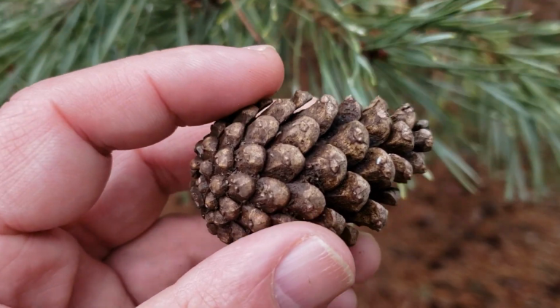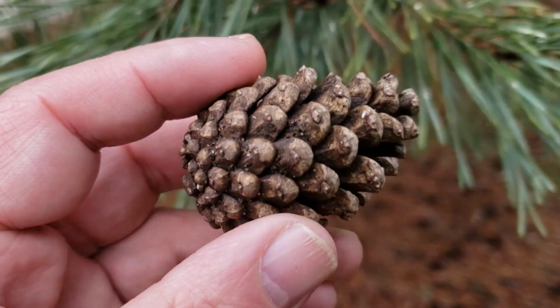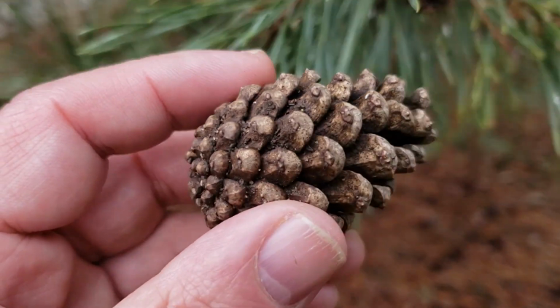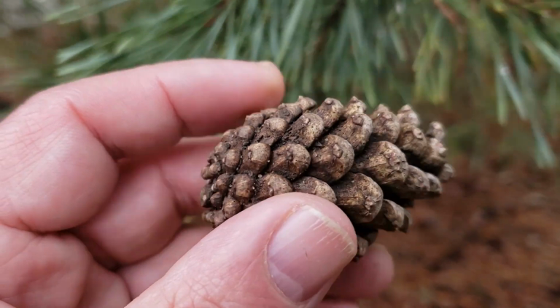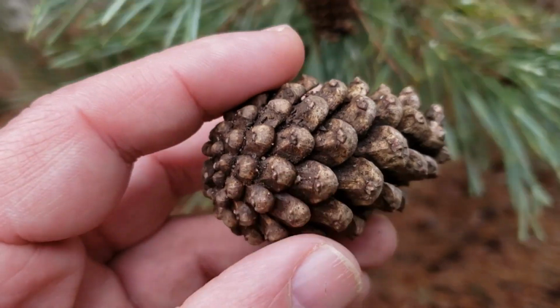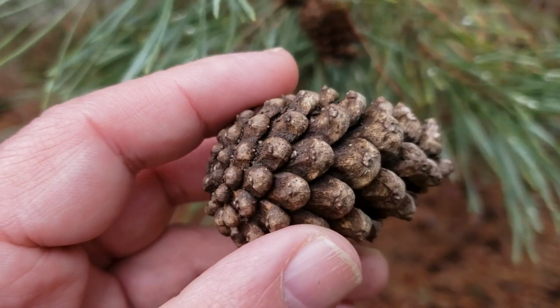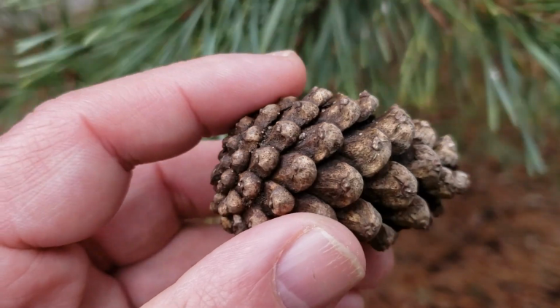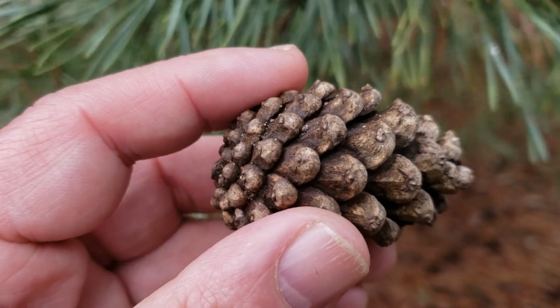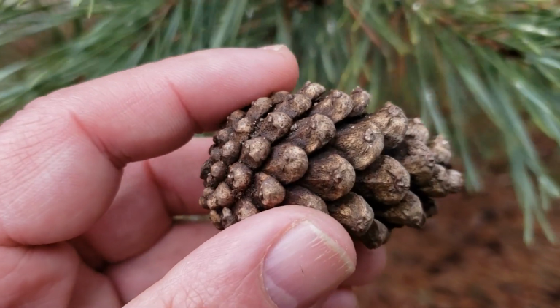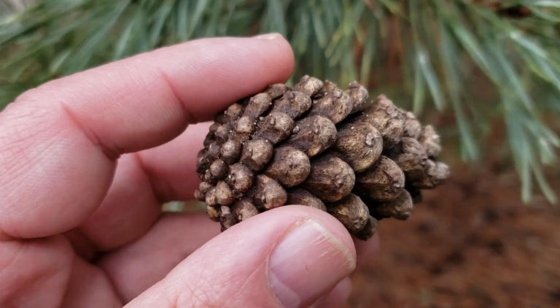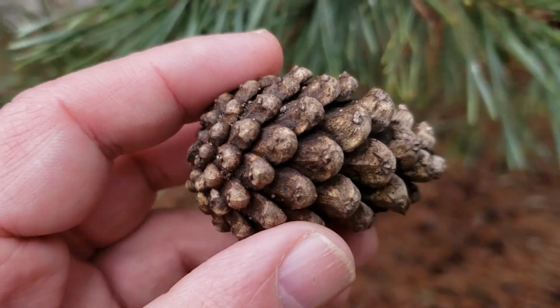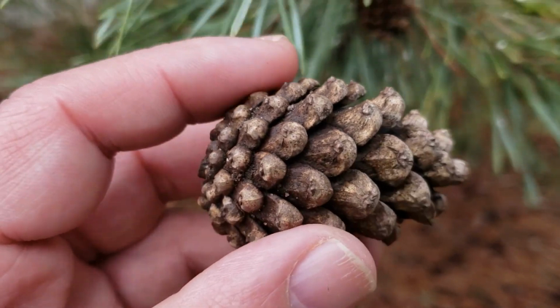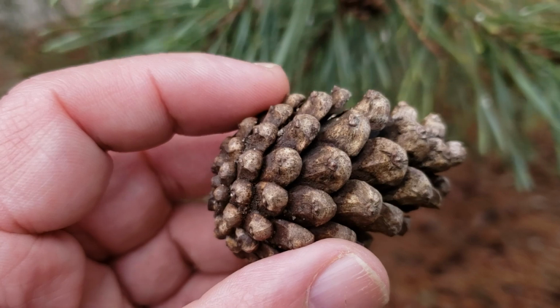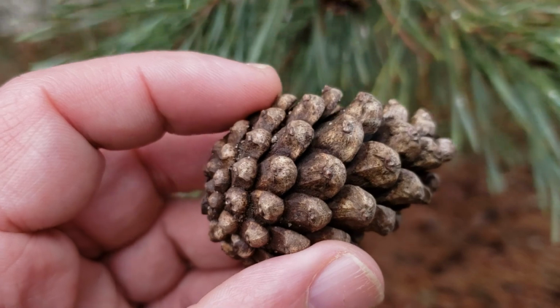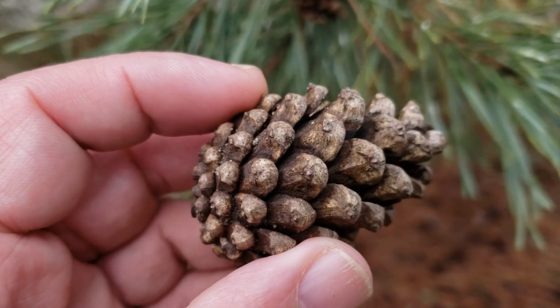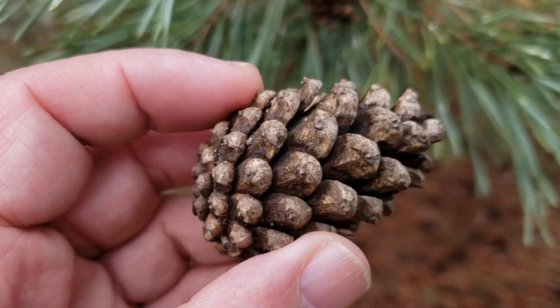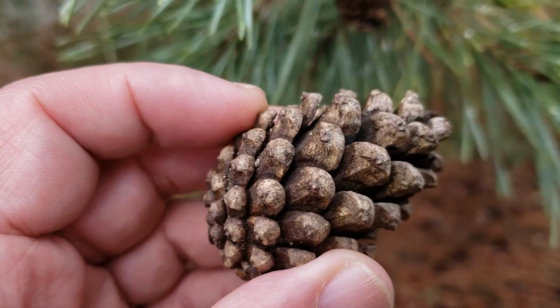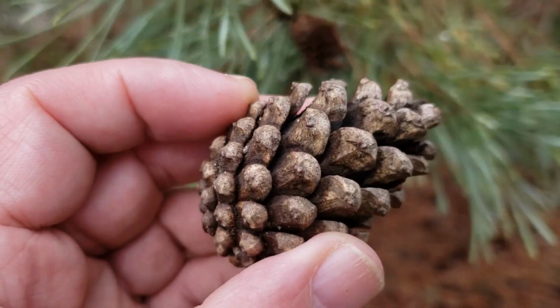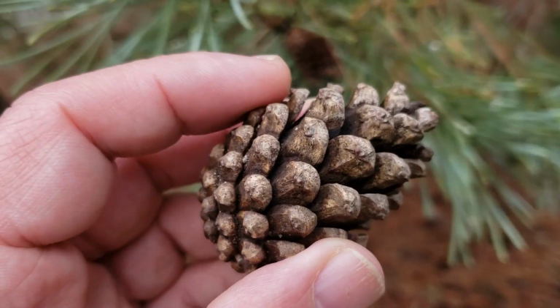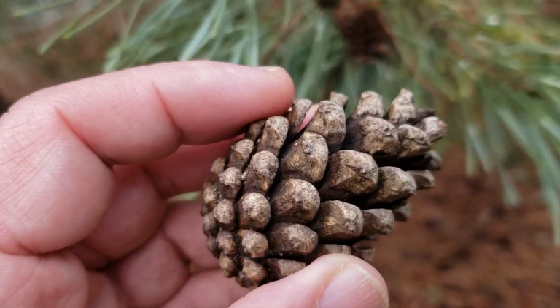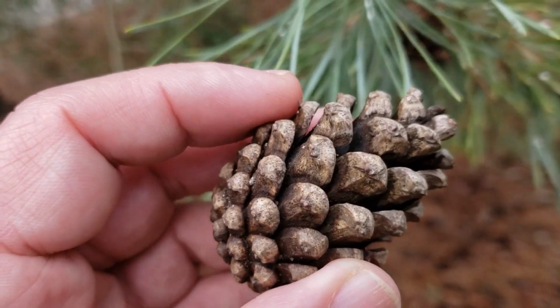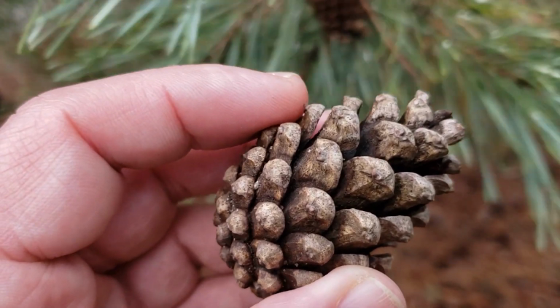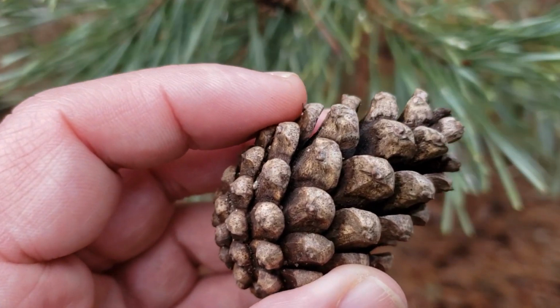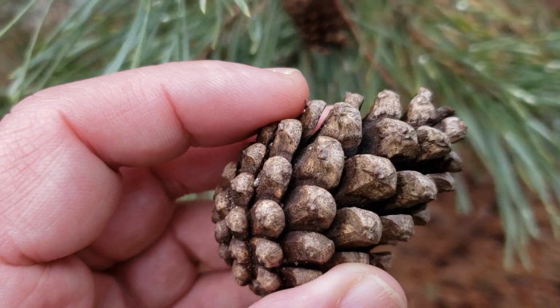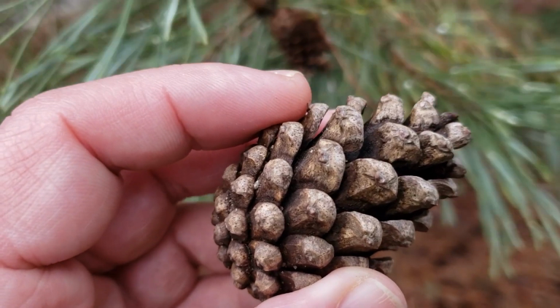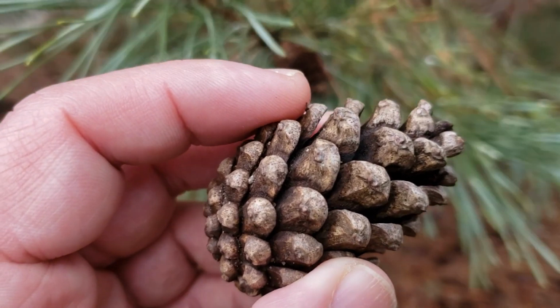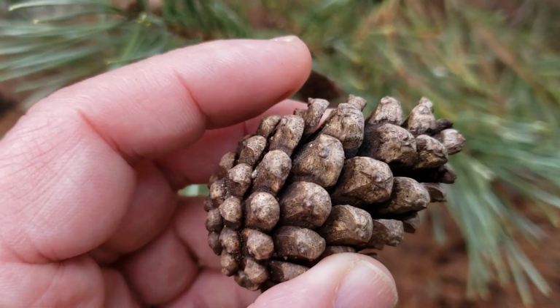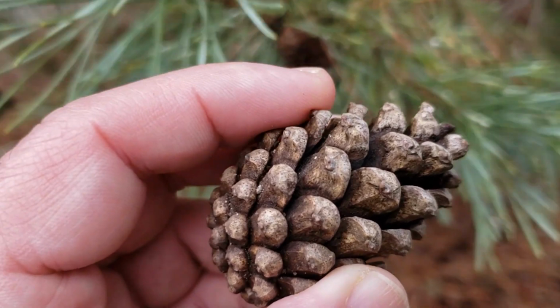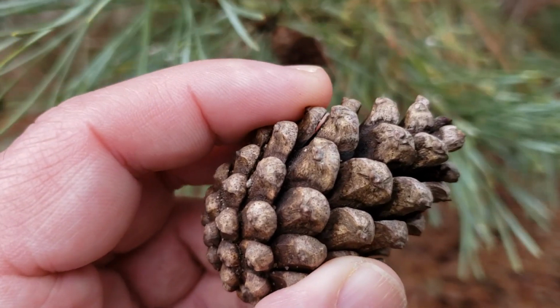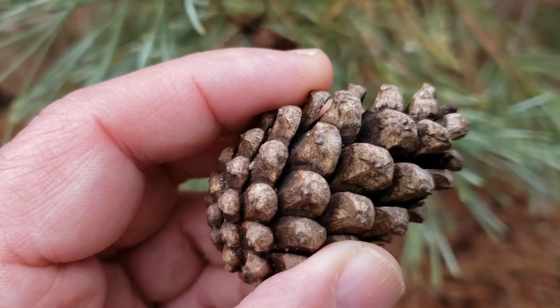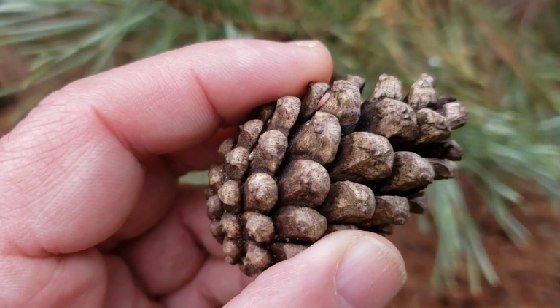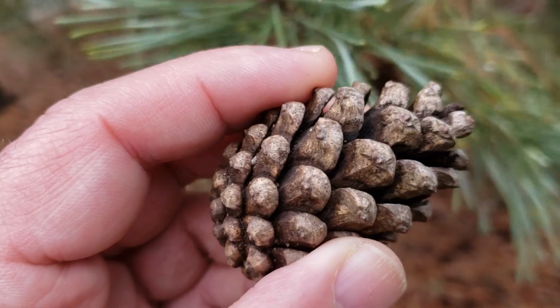And because the cones do open up readily, that helps us separate Scotch pine from Jack pine, which has cones that are closed typically until they're exposed to heat from a wildfire.